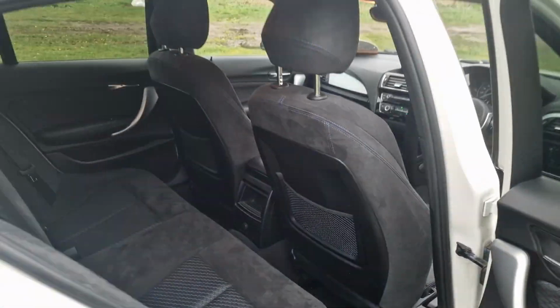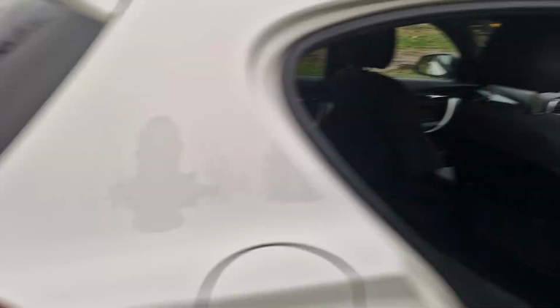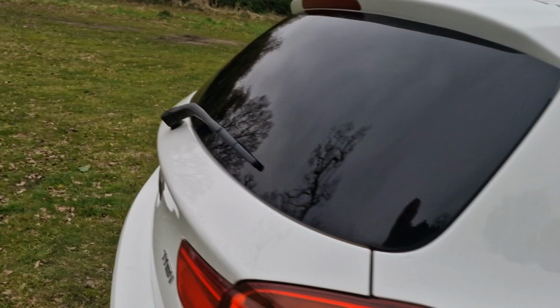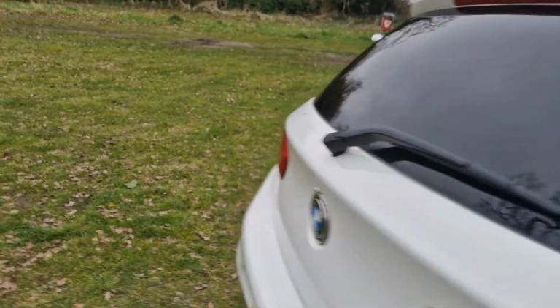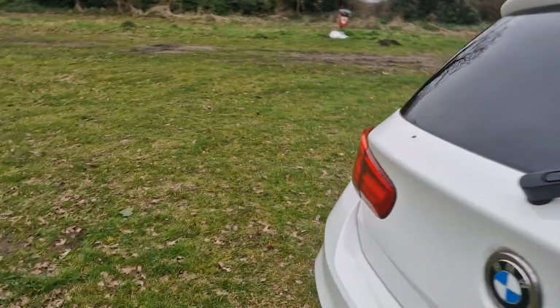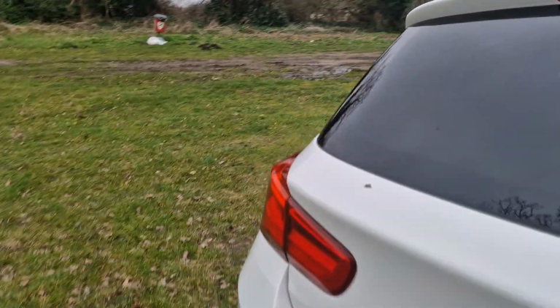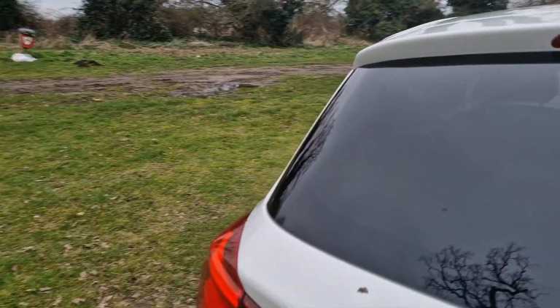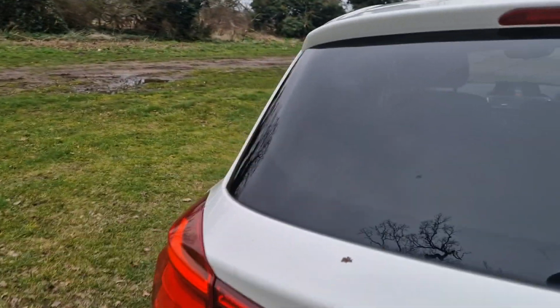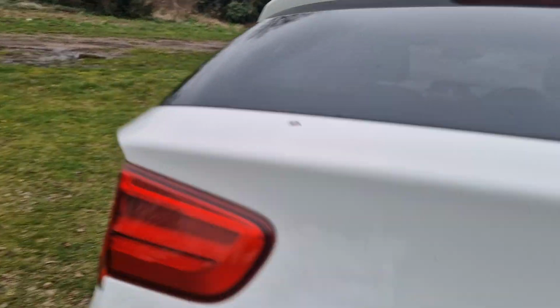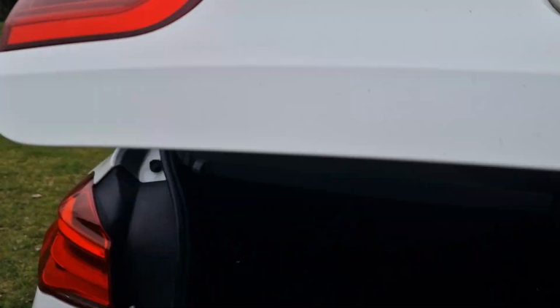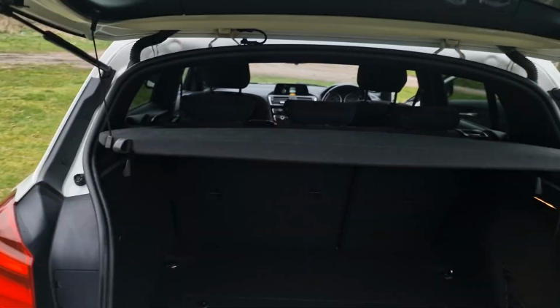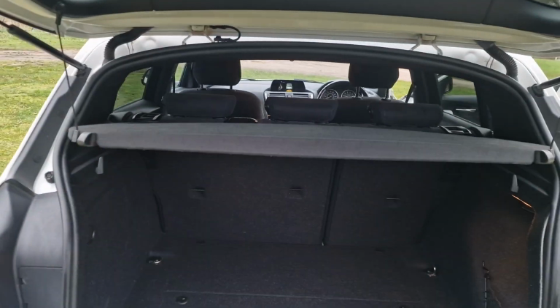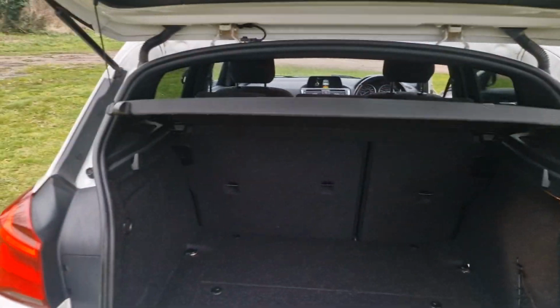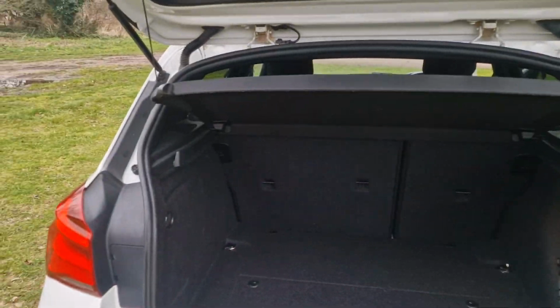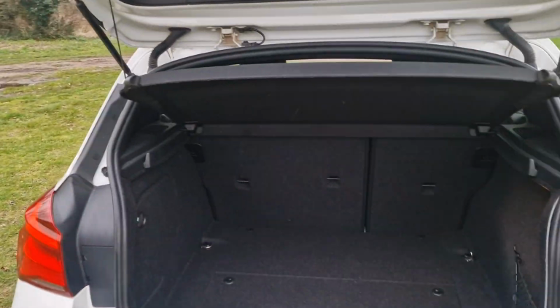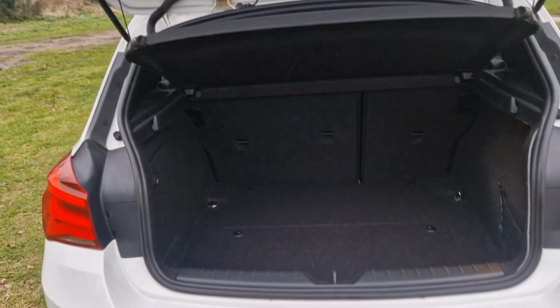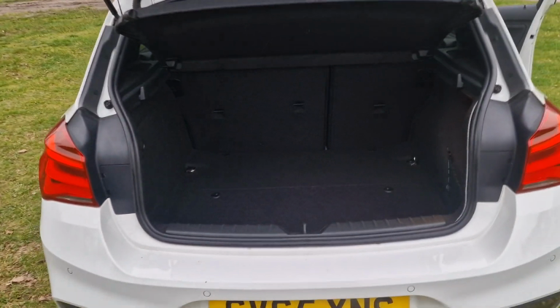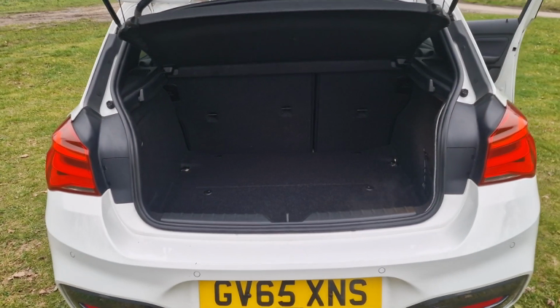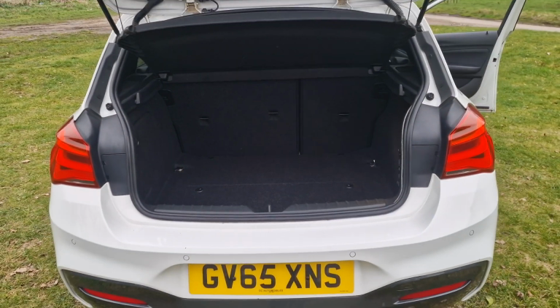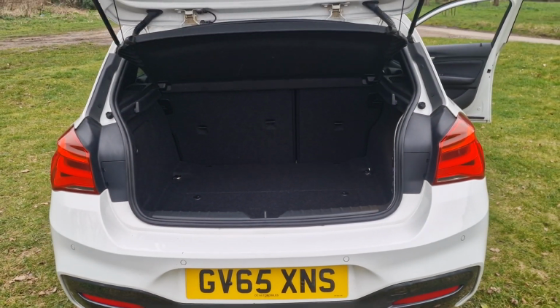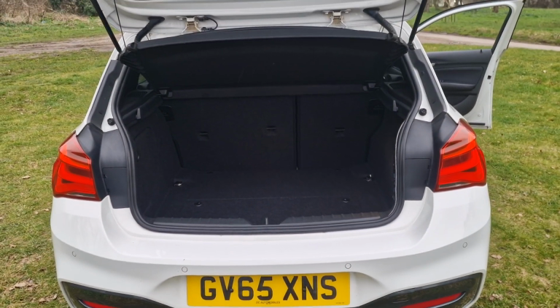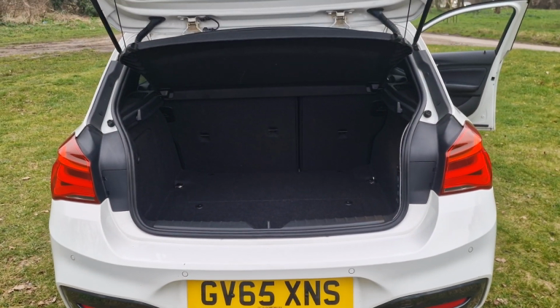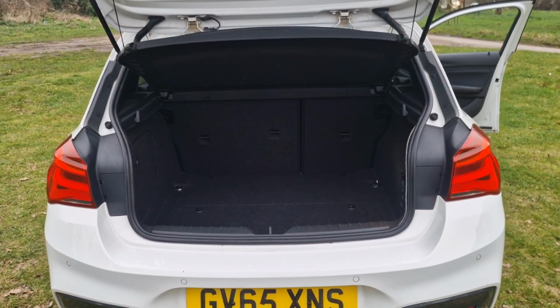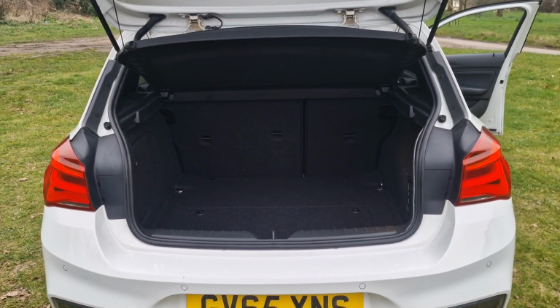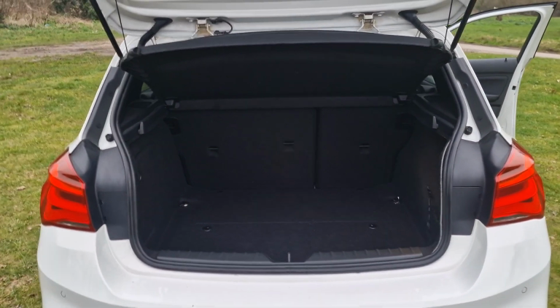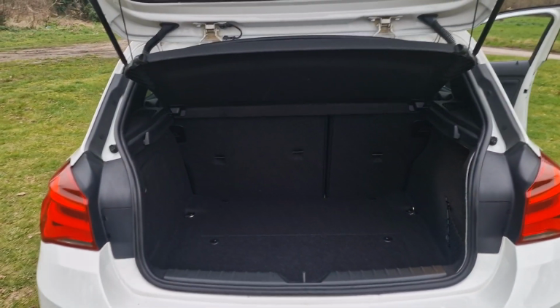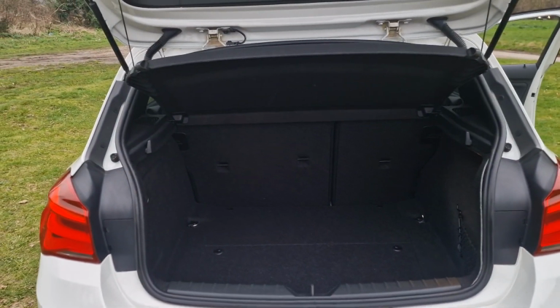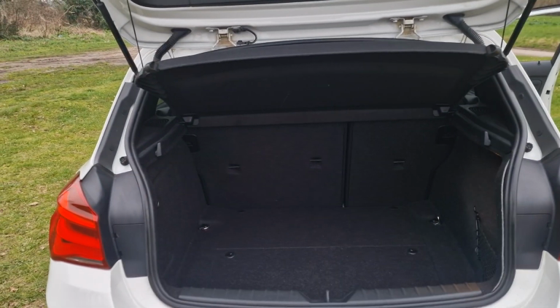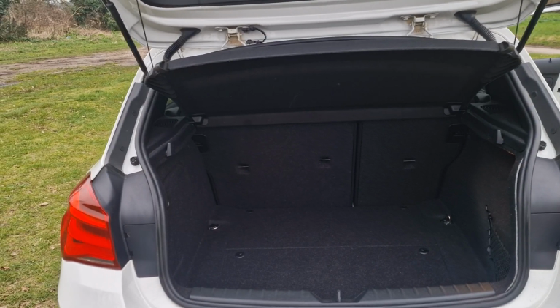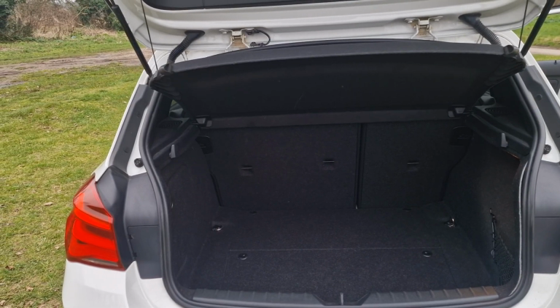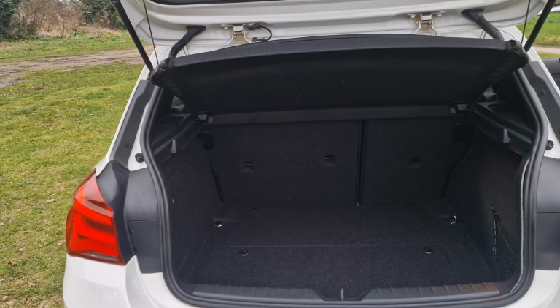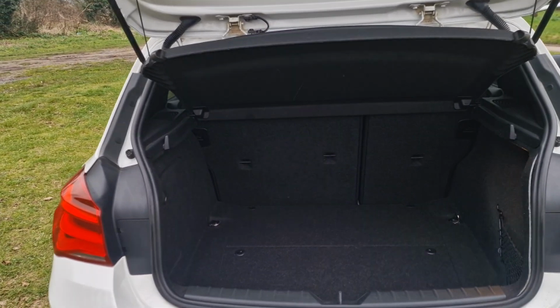And then we'll just show you in the boot. Nice size boot there. But if you do need more room, the parcel shelf comes out and the rear seats fold down as well.